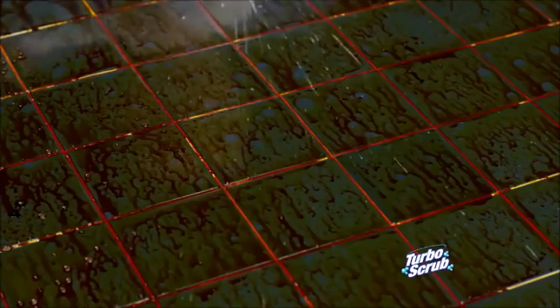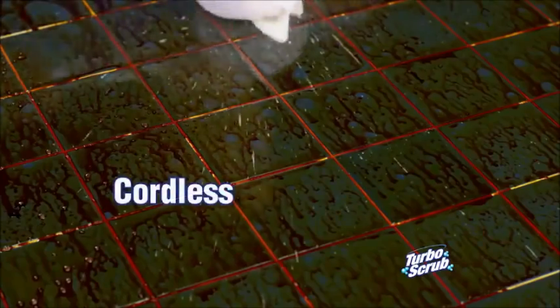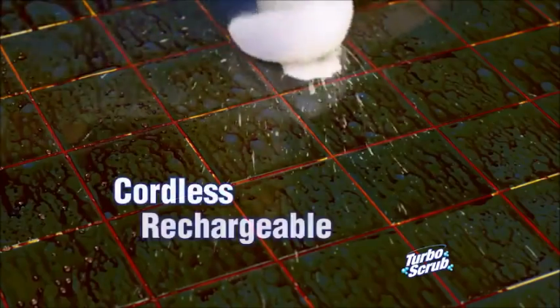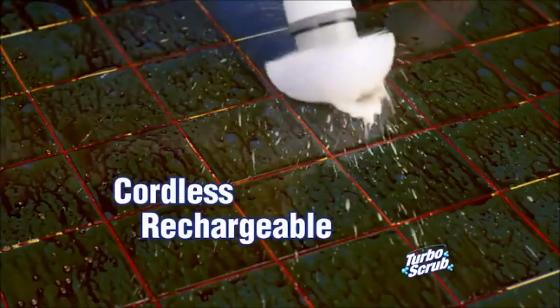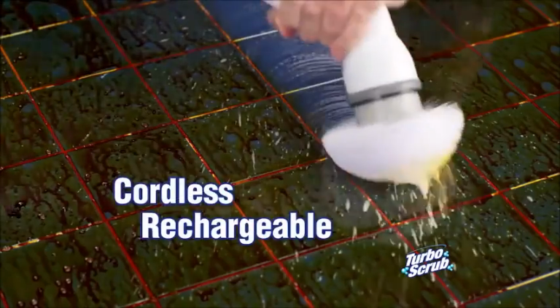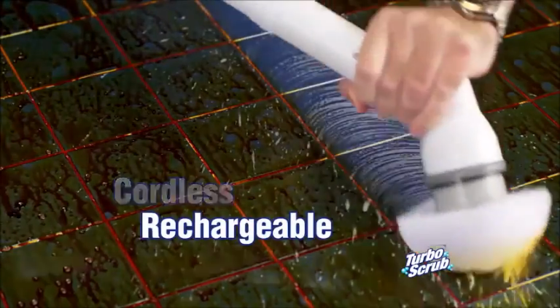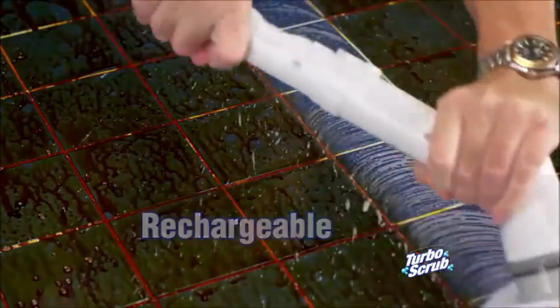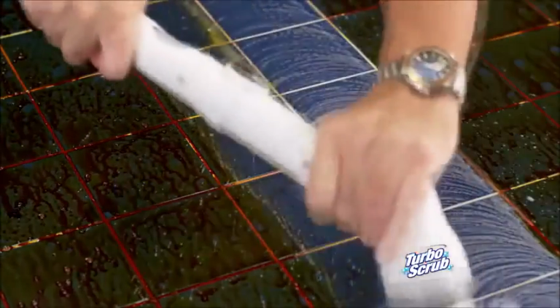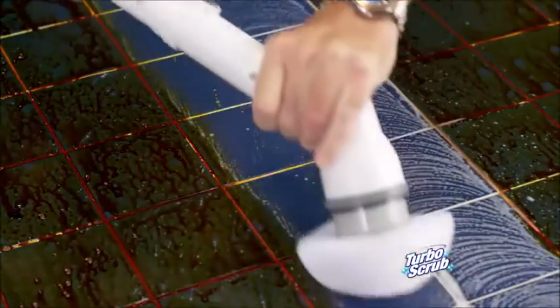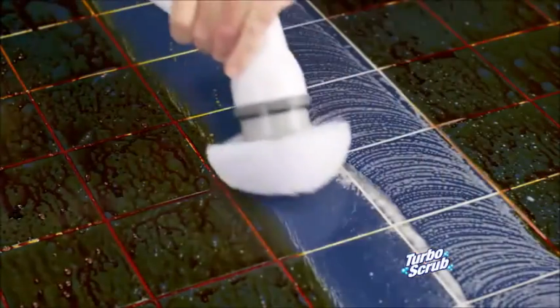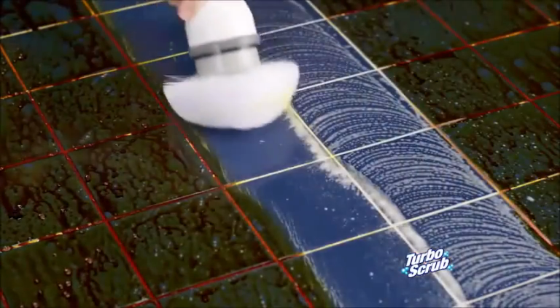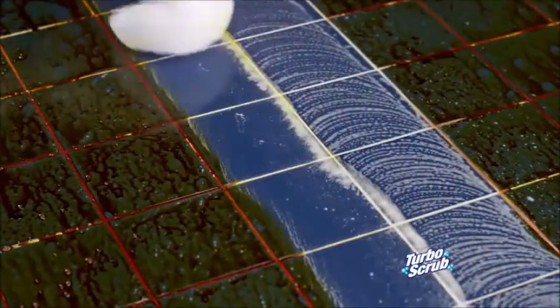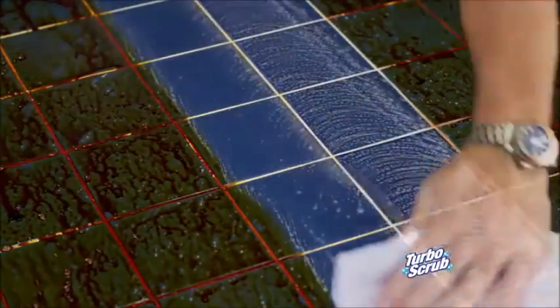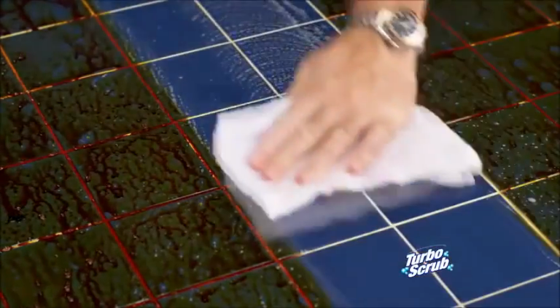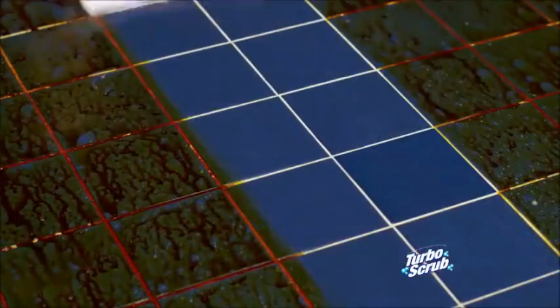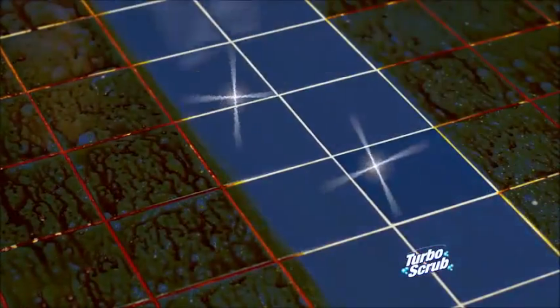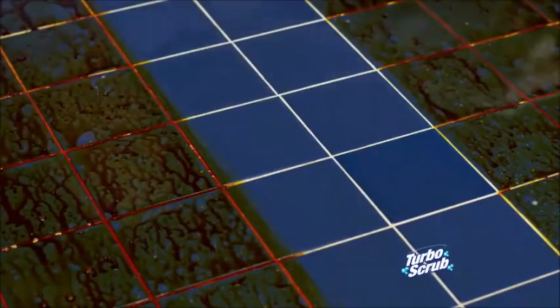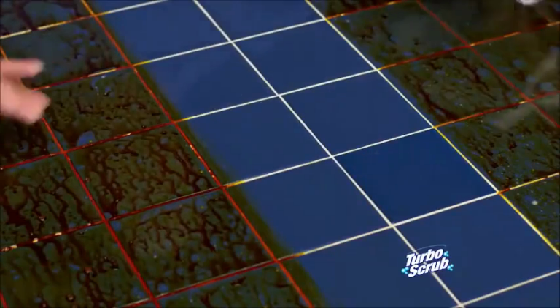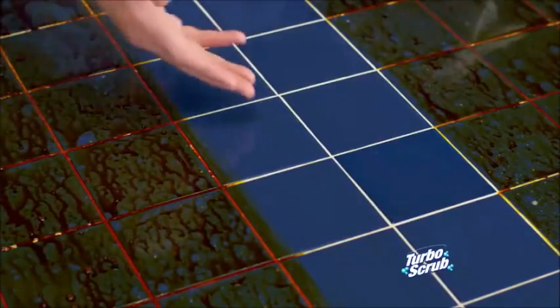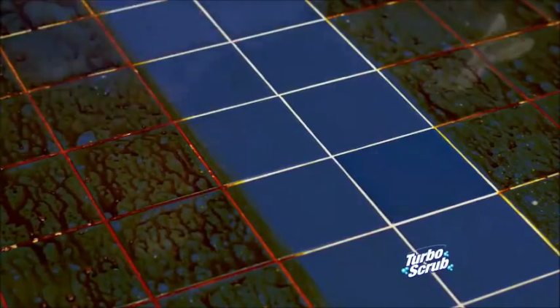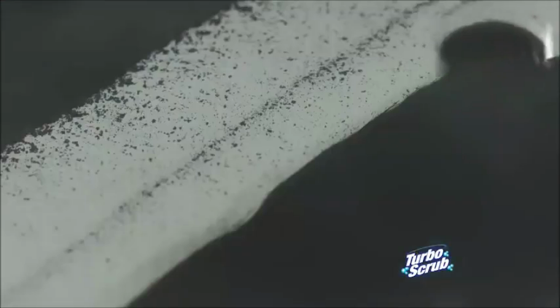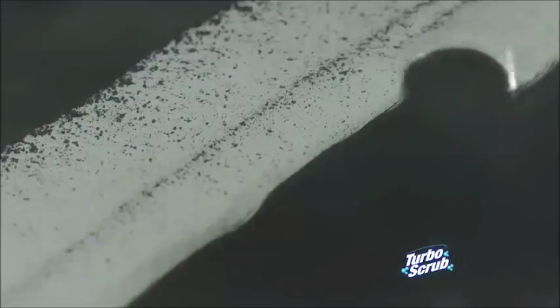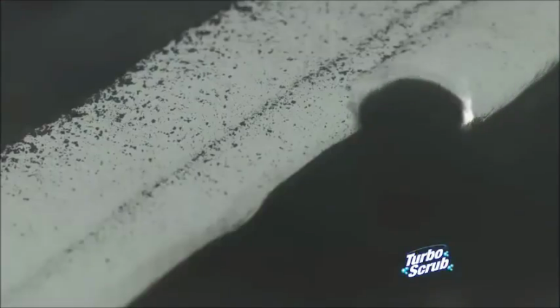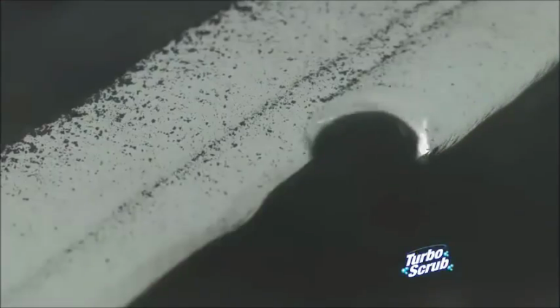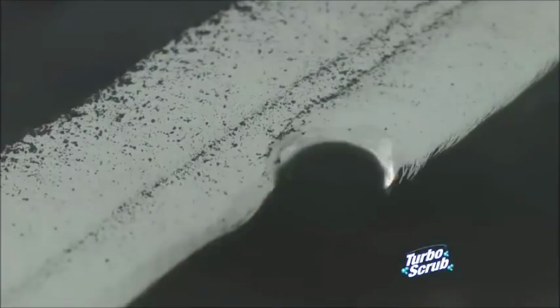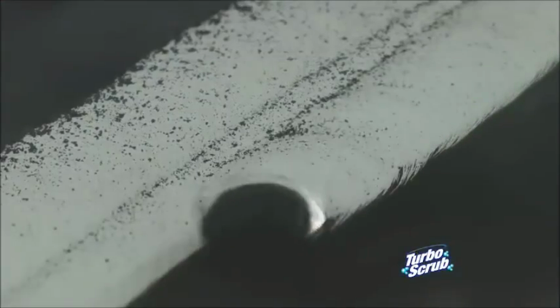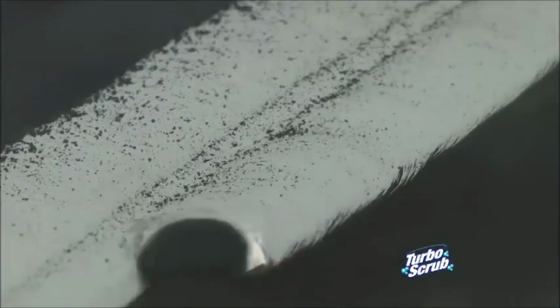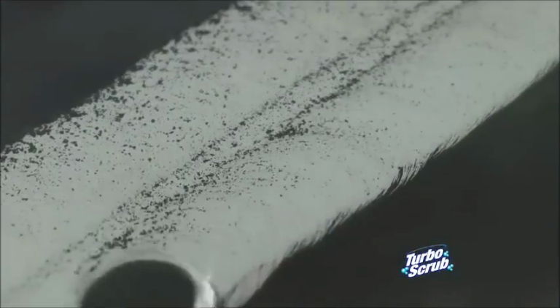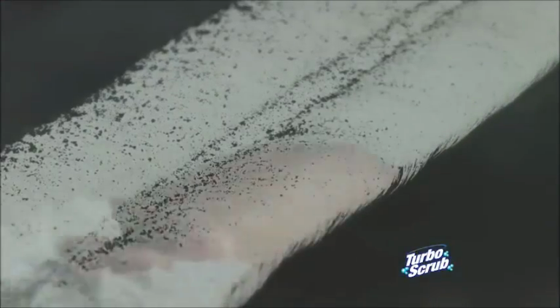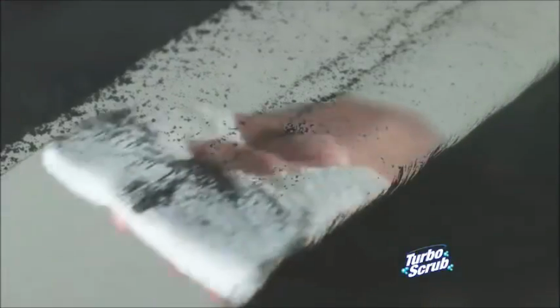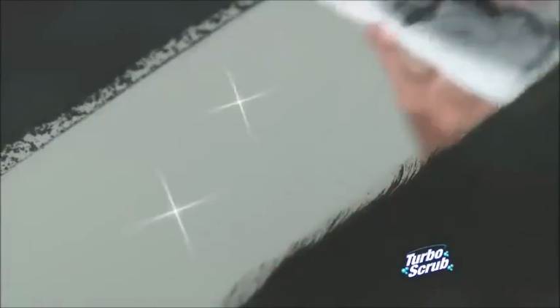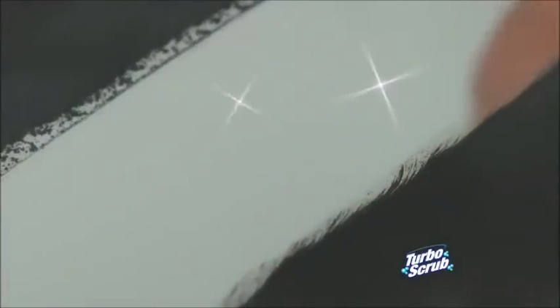The cordless, rechargeable power scrubber that tackles even the toughest messes quick and easy. Look how it makes this old tile look like new. Turbo Scrub is tough enough to break down caked-on messes for a deep clean on any surface.